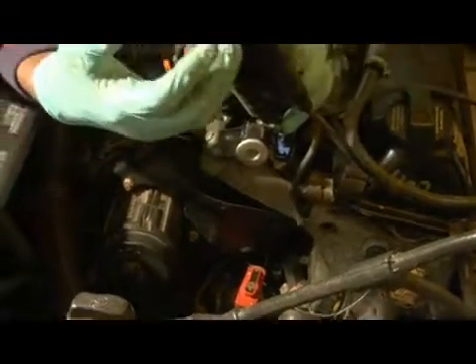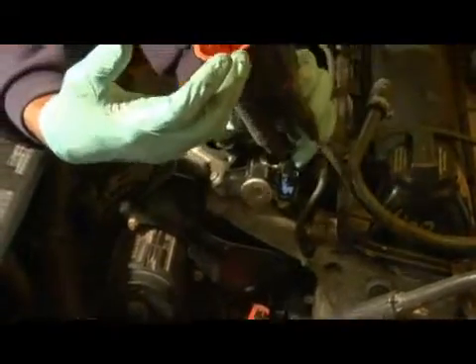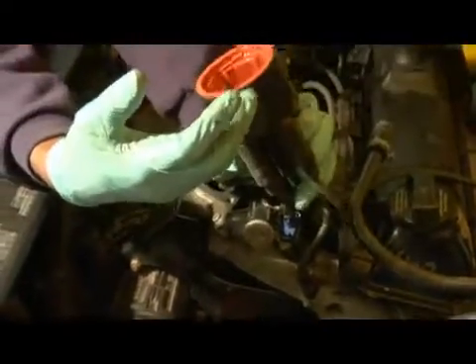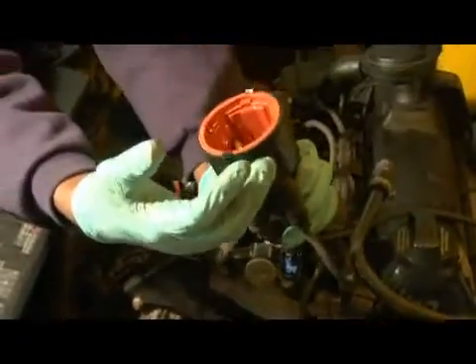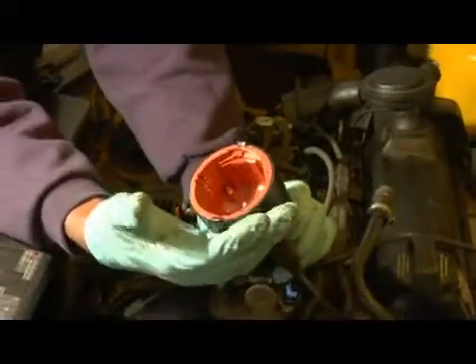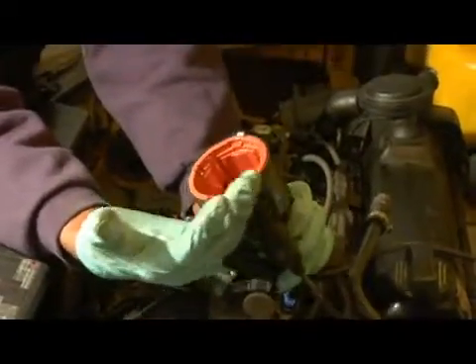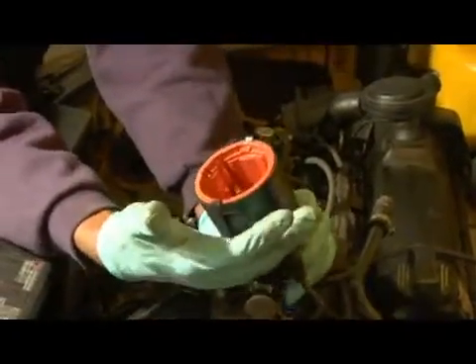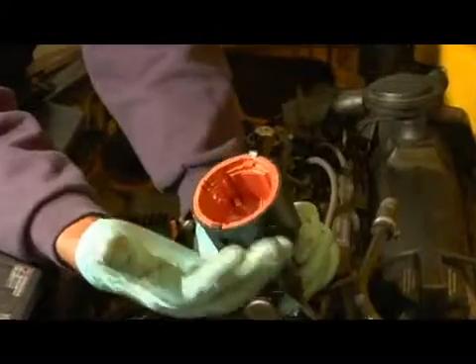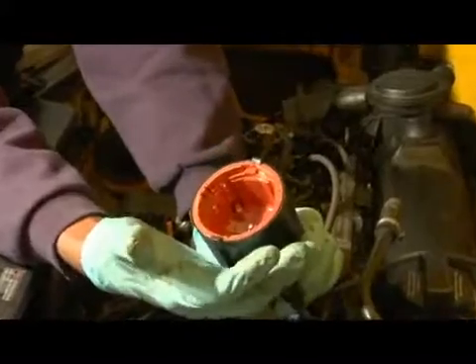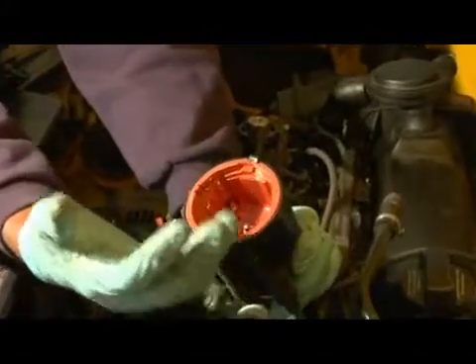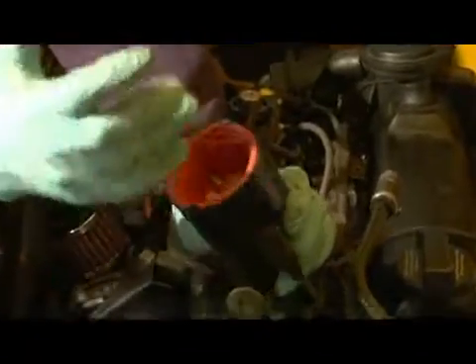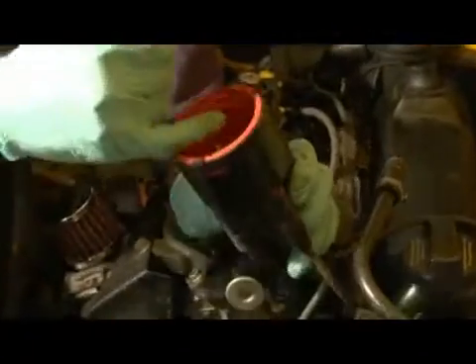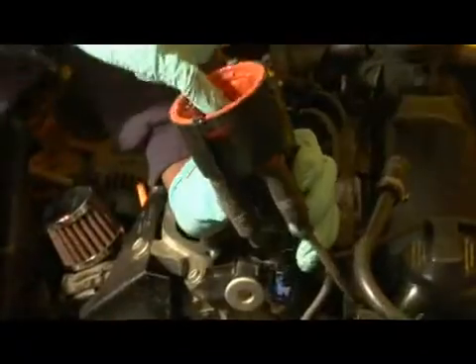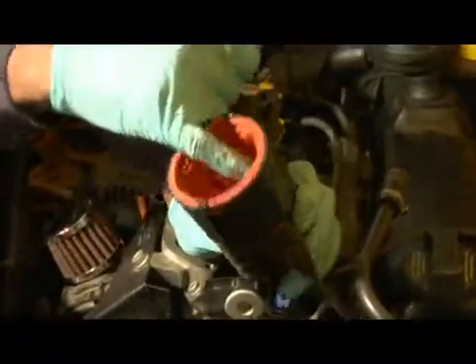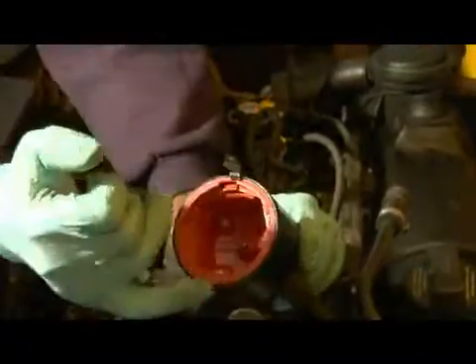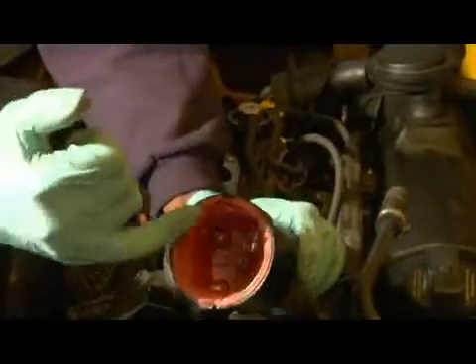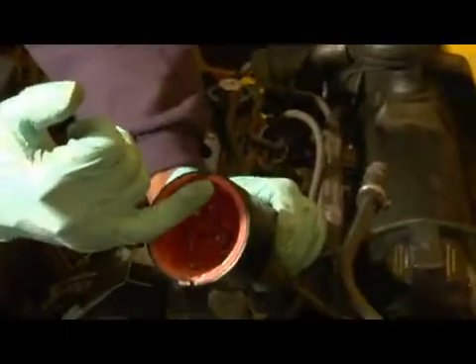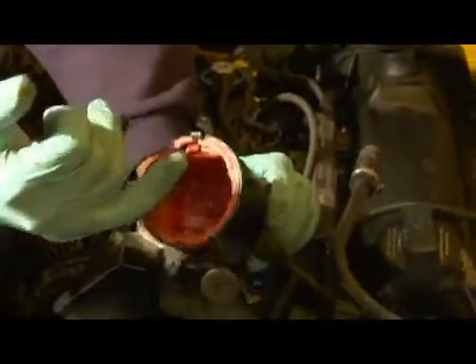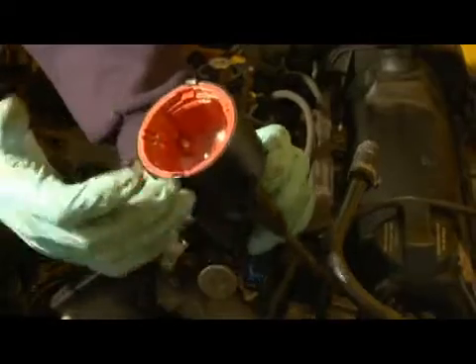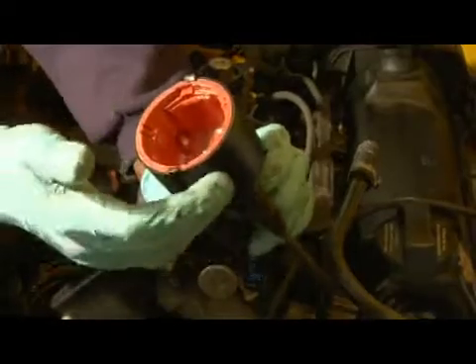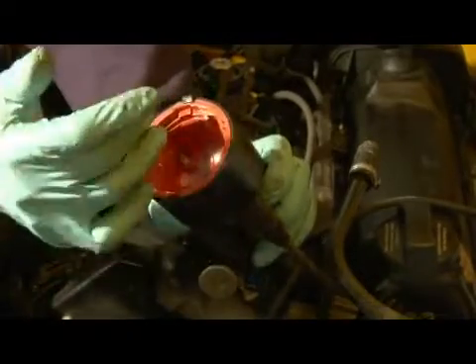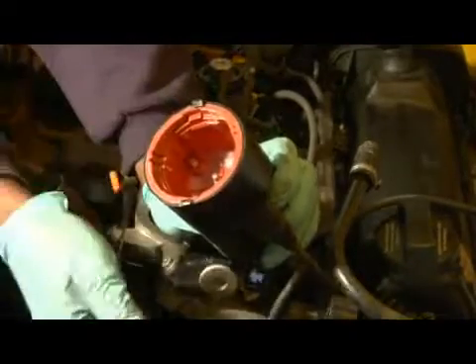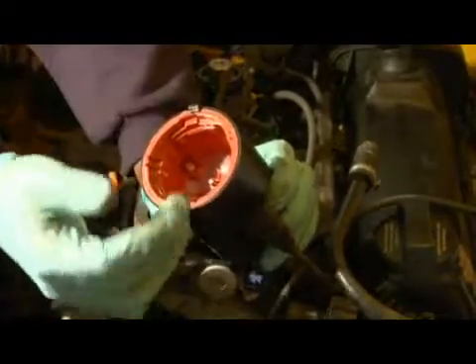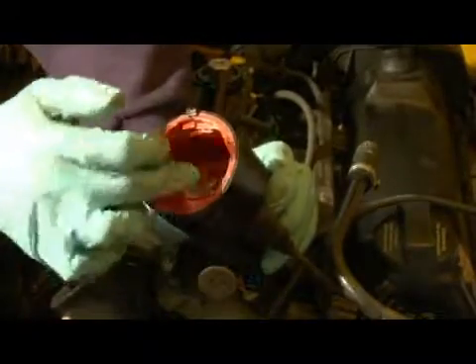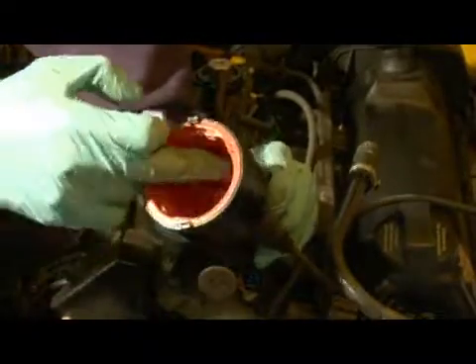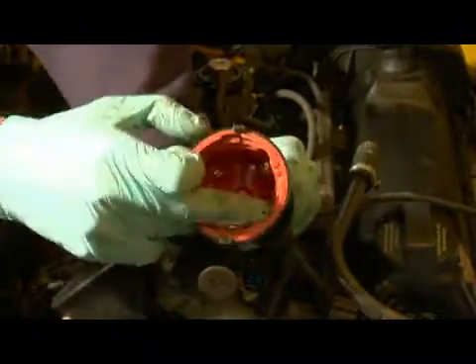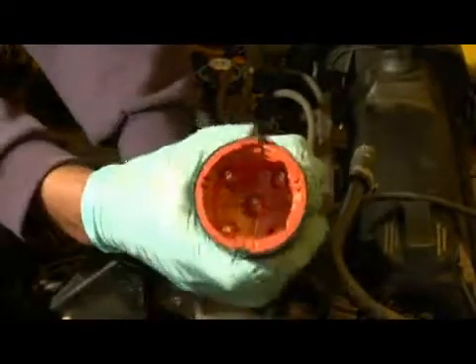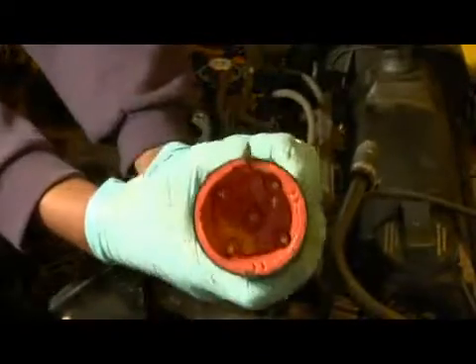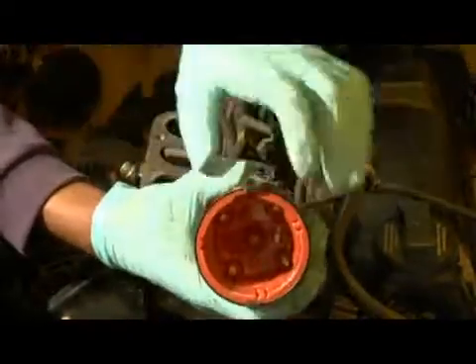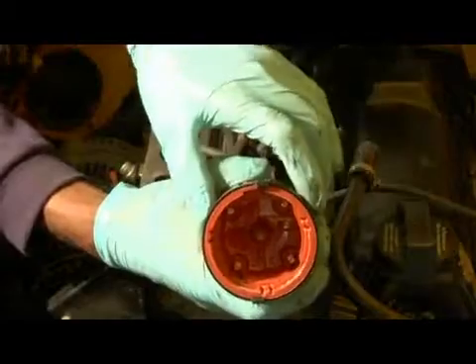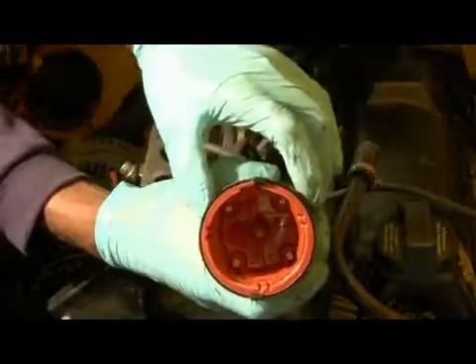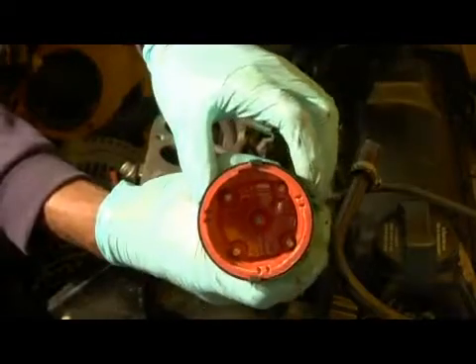Depending on what kind of car you have, whether it be a four cylinder, six cylinder, or eight cylinder, it has a contact for each cylinder. Every time the button goes around, it sparks off of the copper contacts inside of the cap itself.